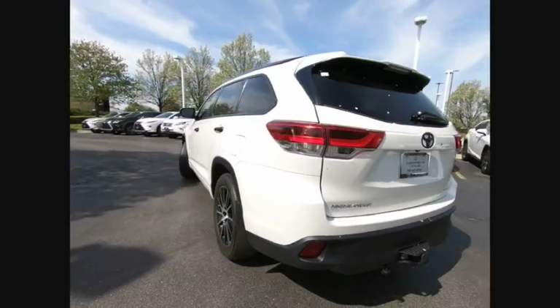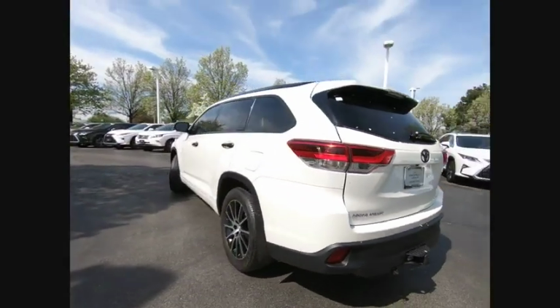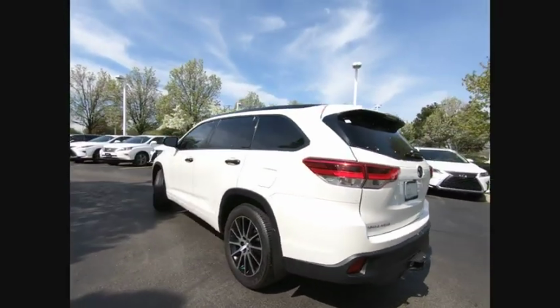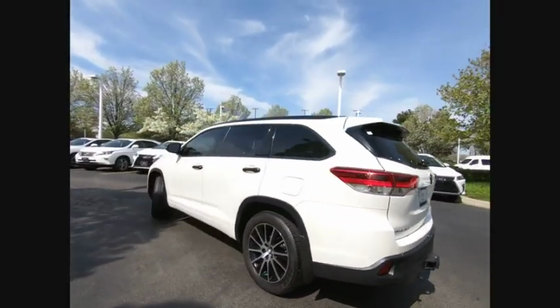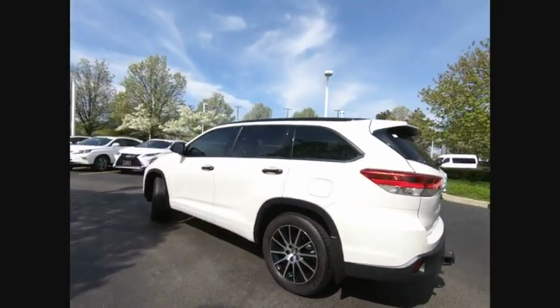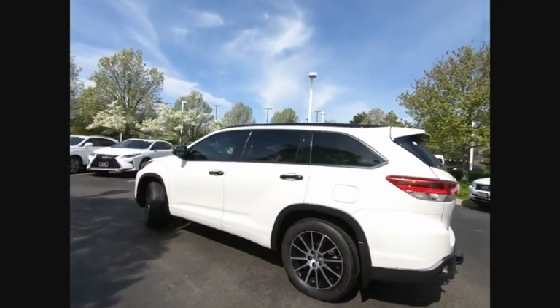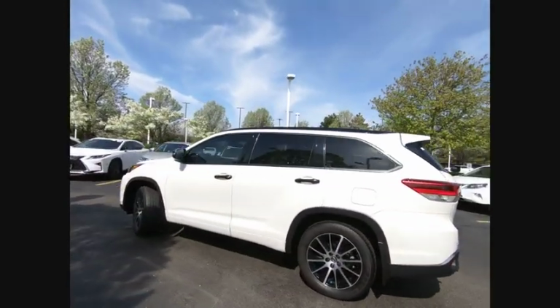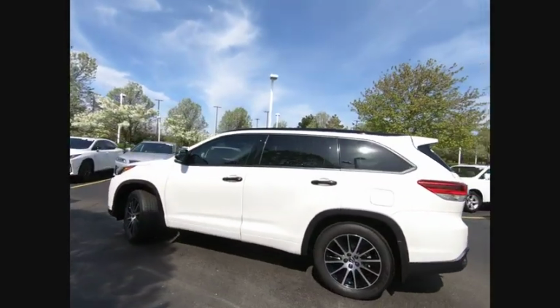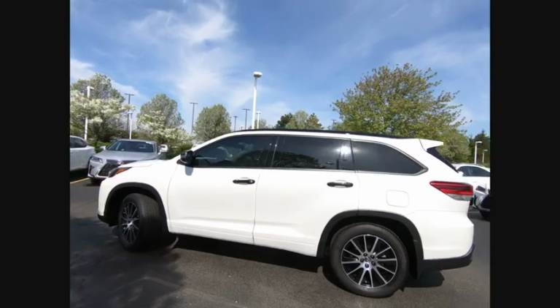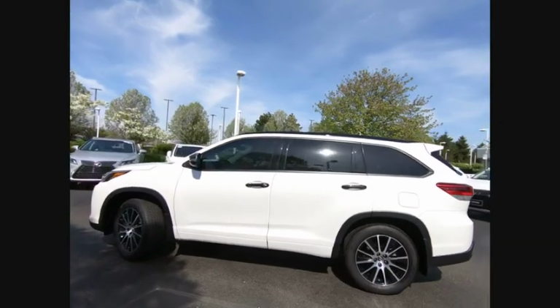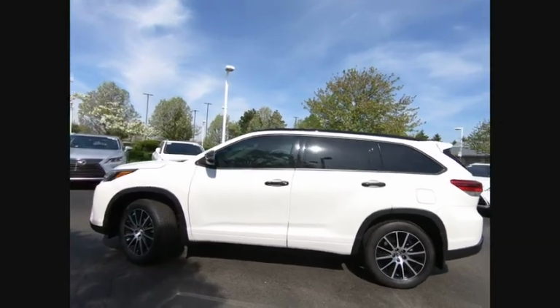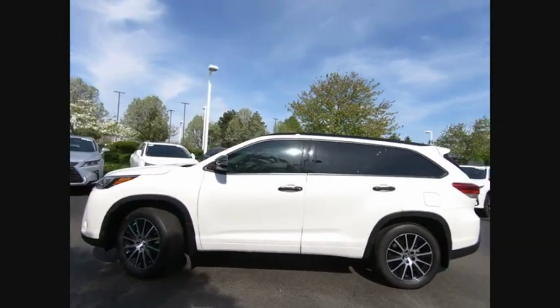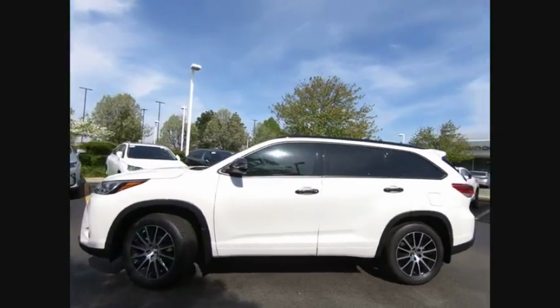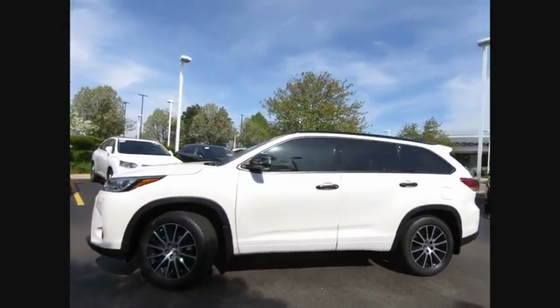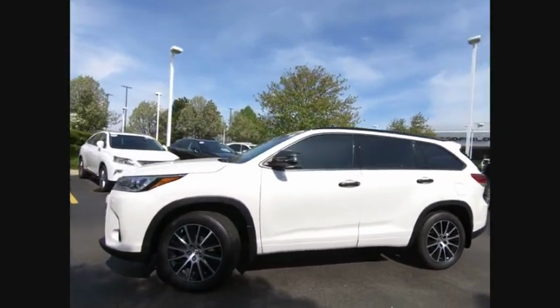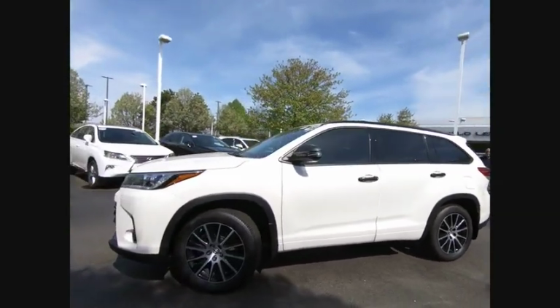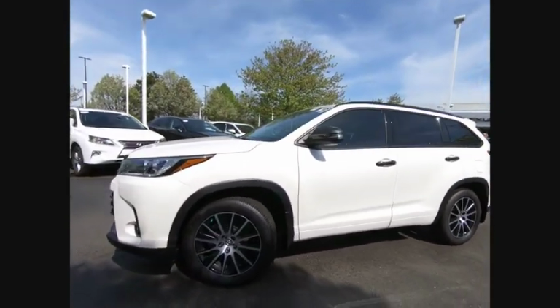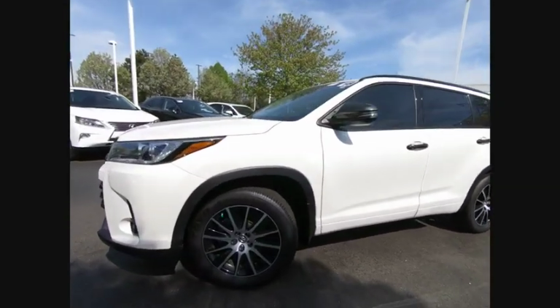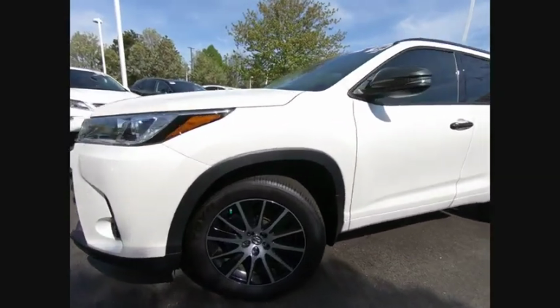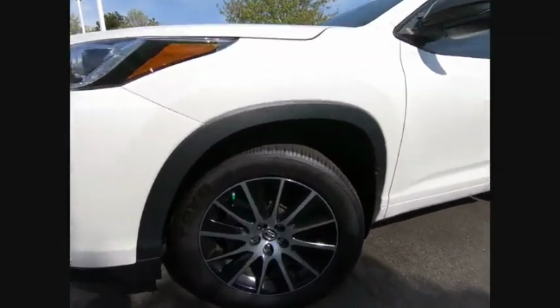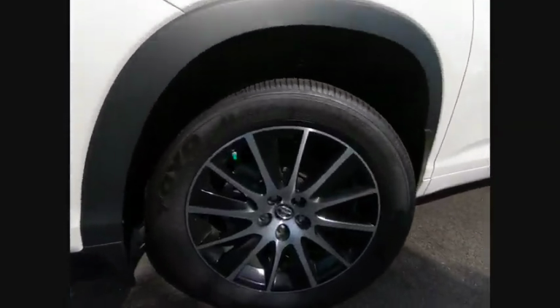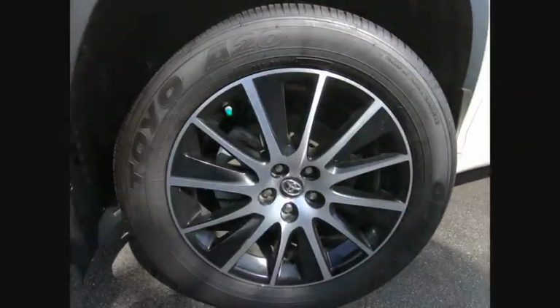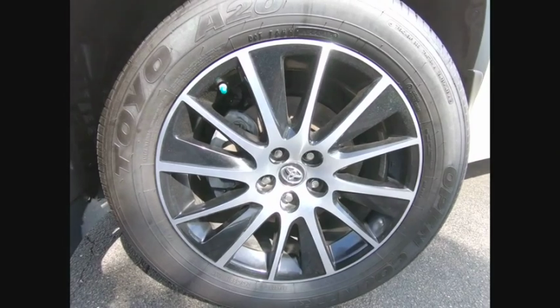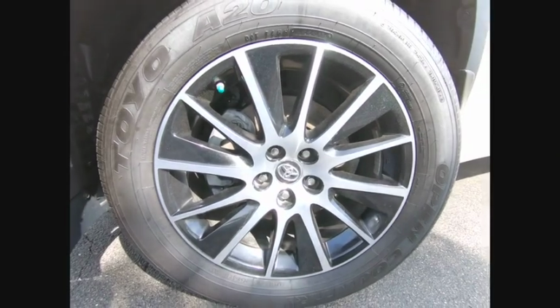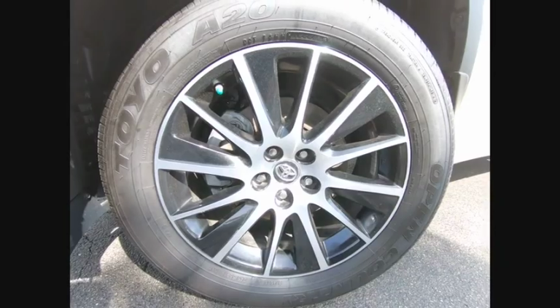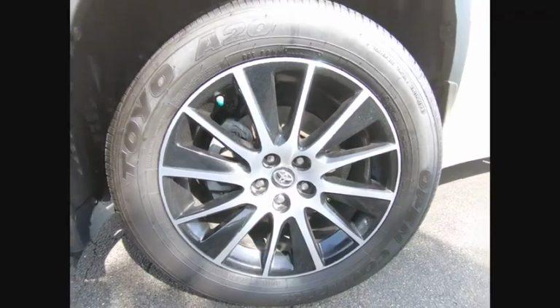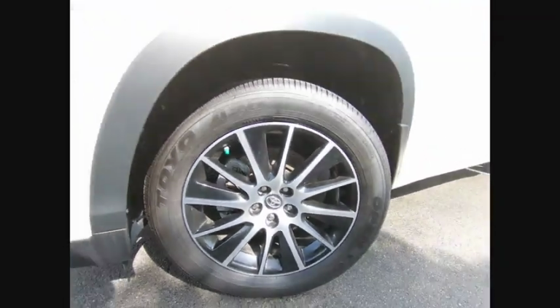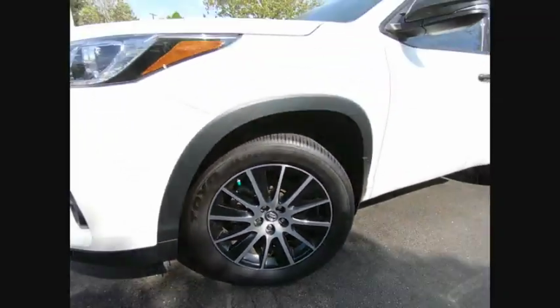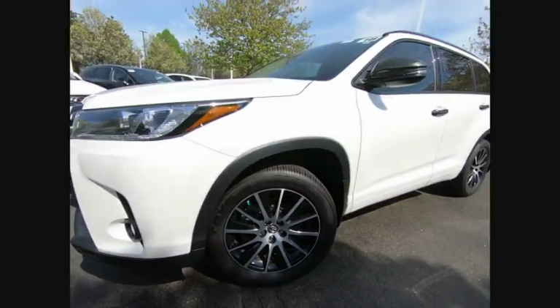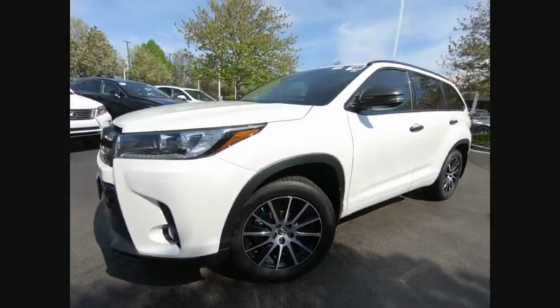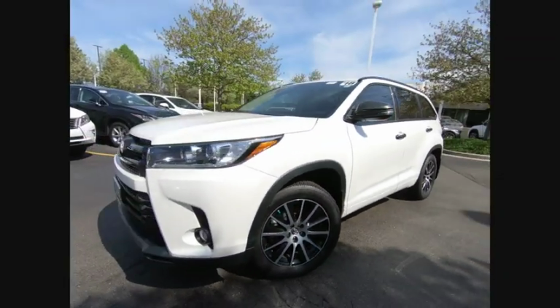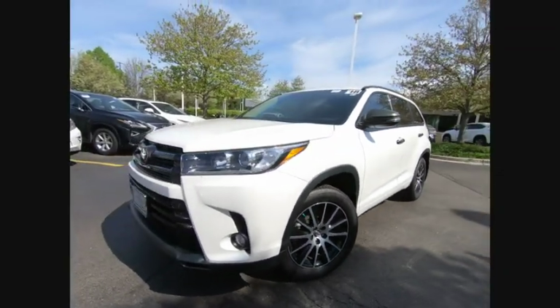A 2010 top safety pick, the Highlander is where substance meets style and is priced below $40,000. This vehicle has less than 7,000 miles.